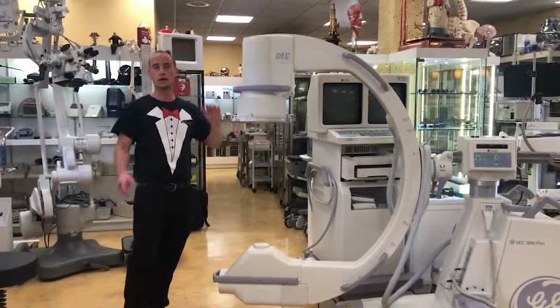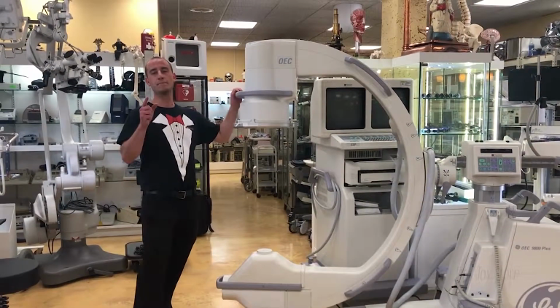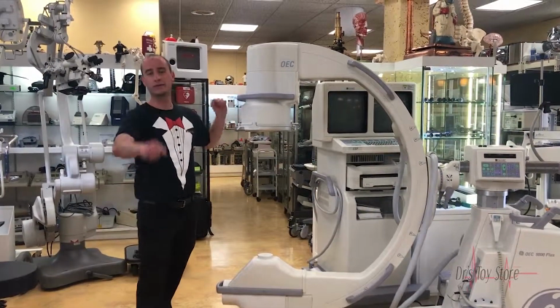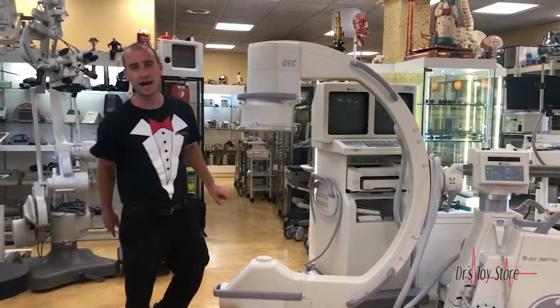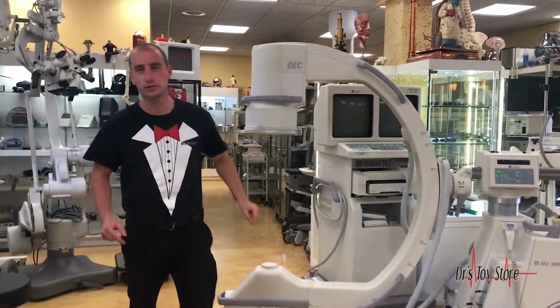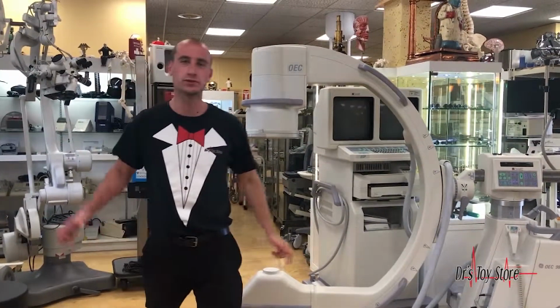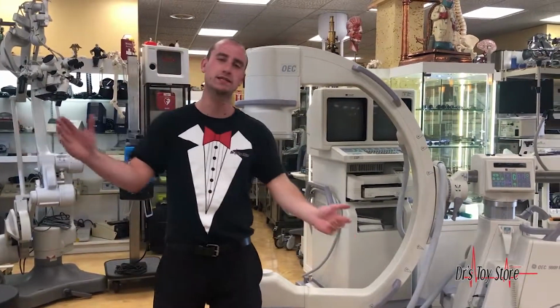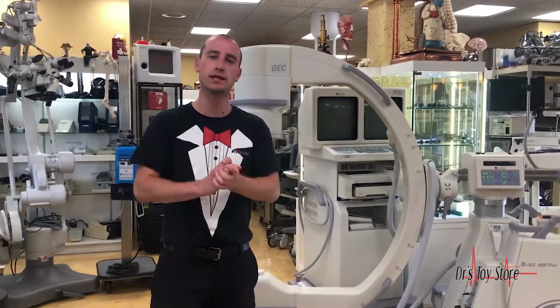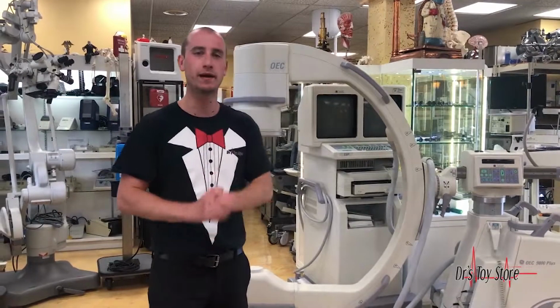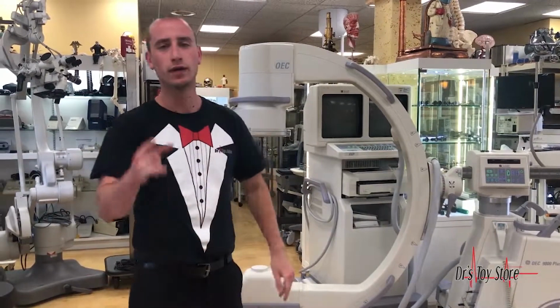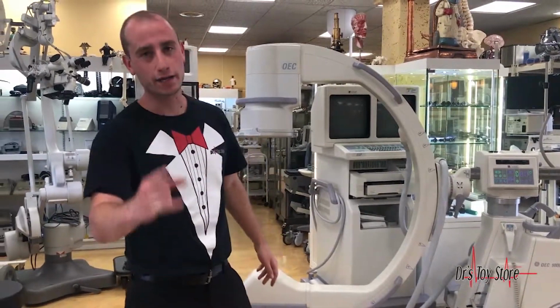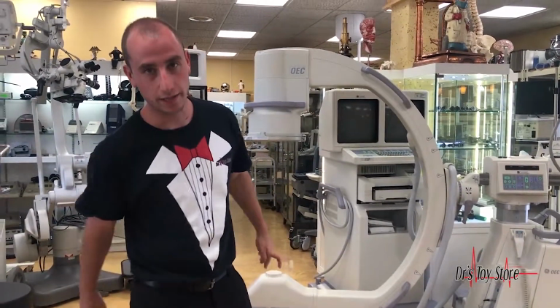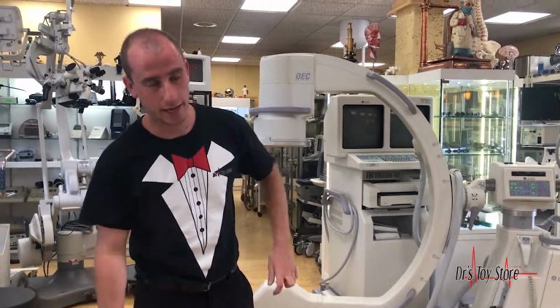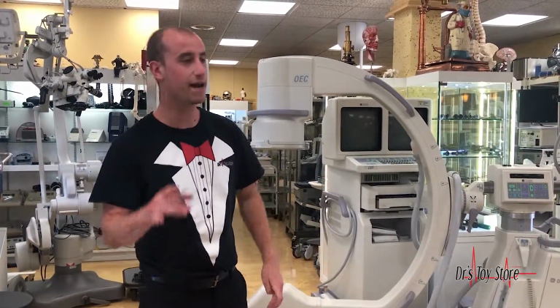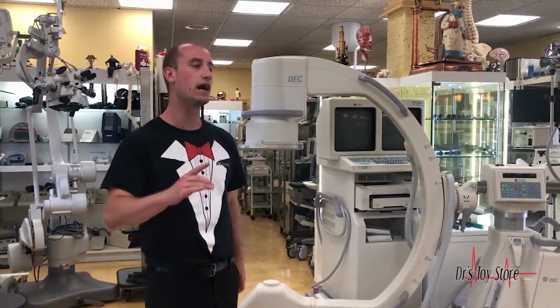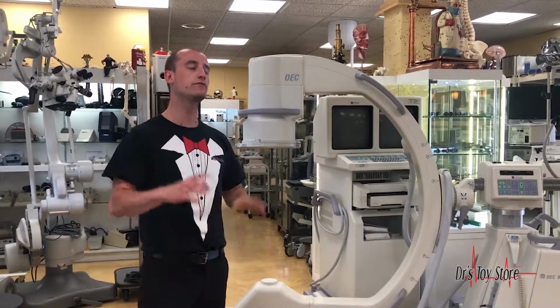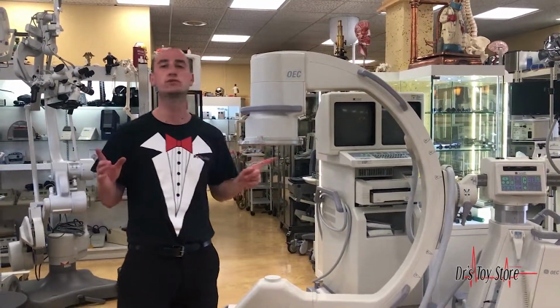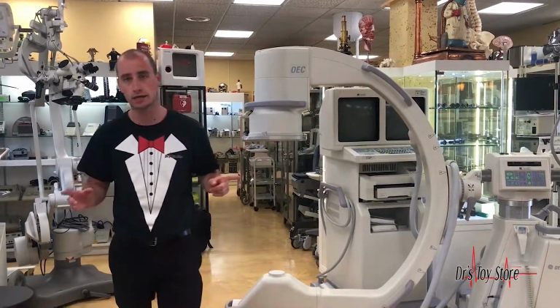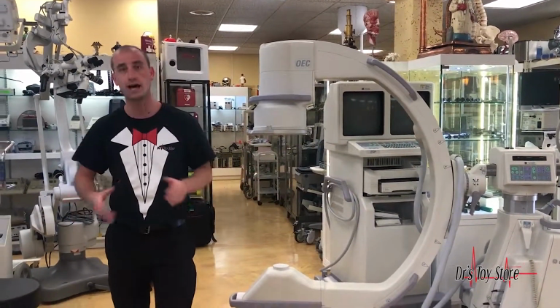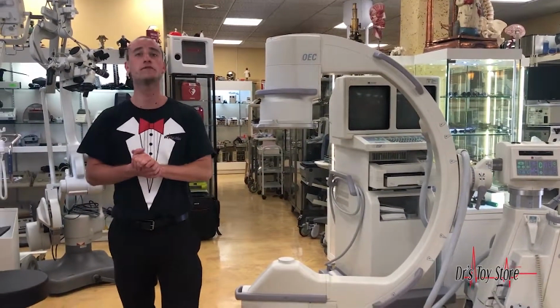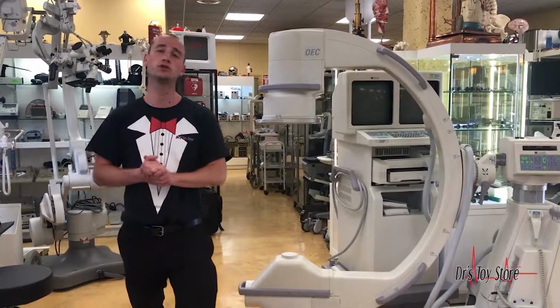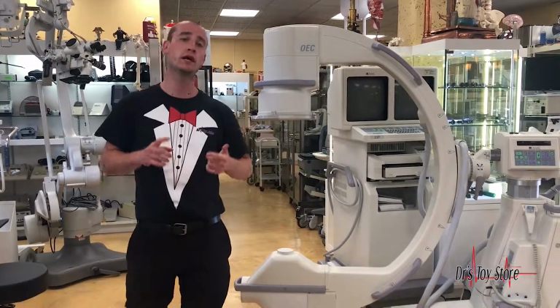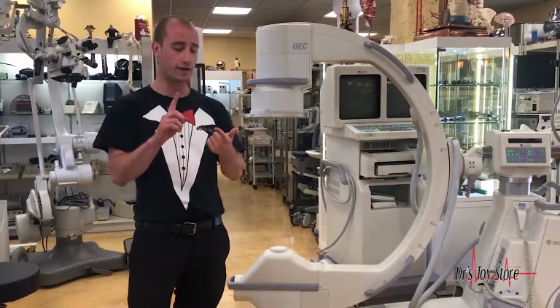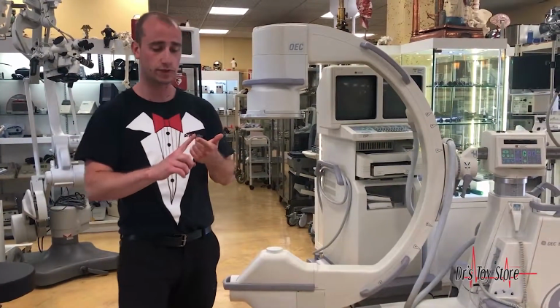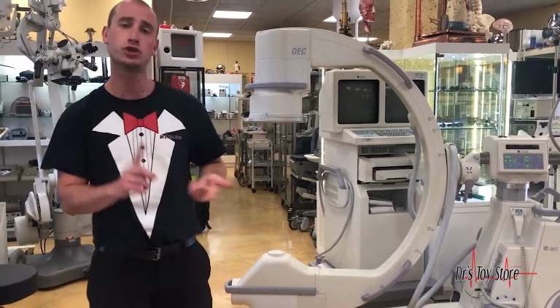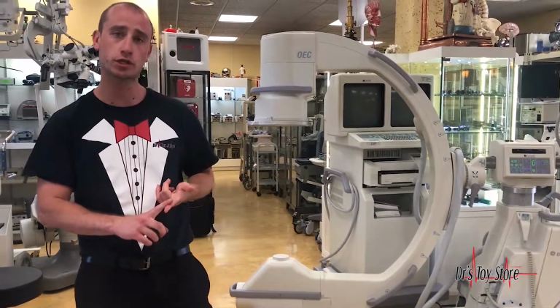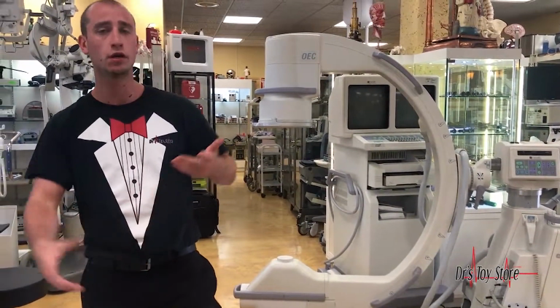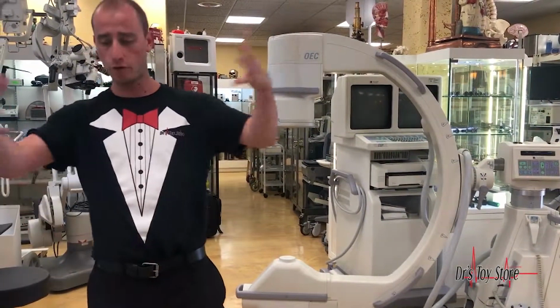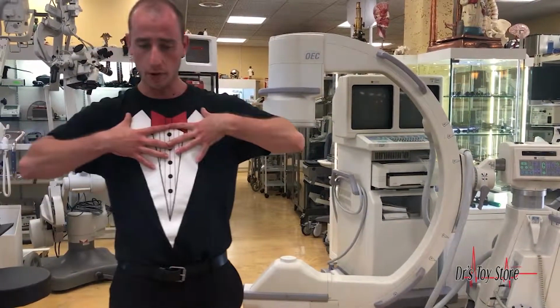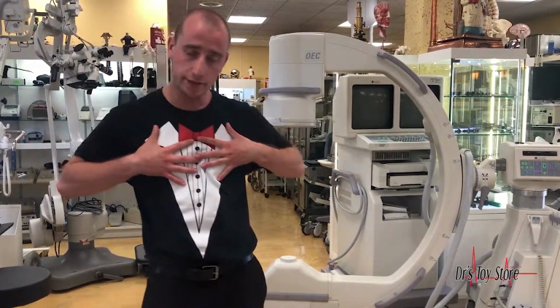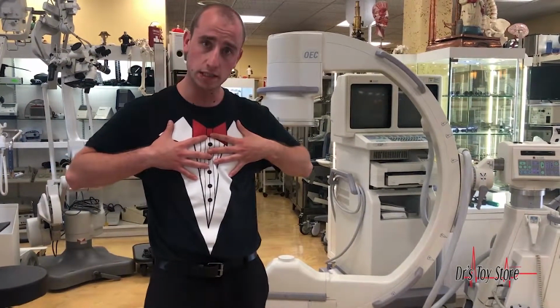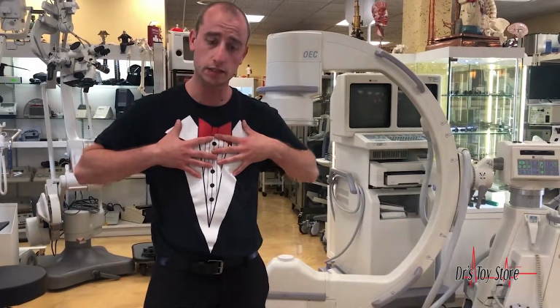Hi, Mike here with the Doctor's Toy Store. Today's subject is about x-rays. We have a lot of different x-rays here — a lot of offices are doing many different x-rays for injections and pulmonary diseases.